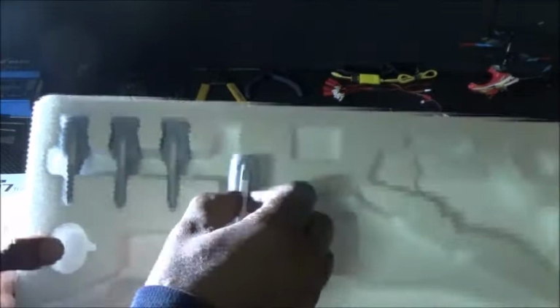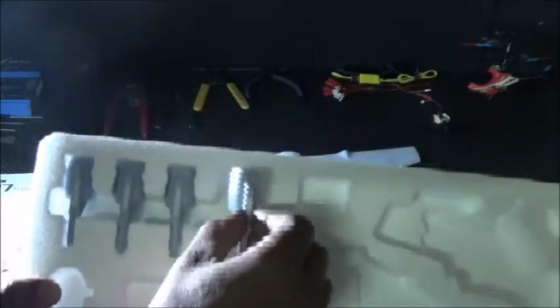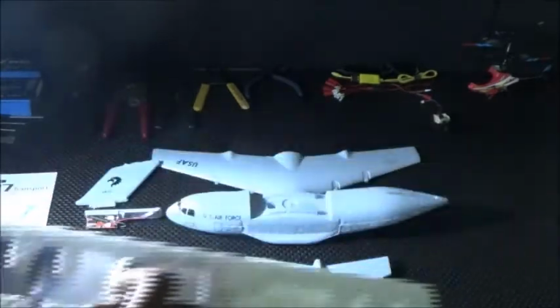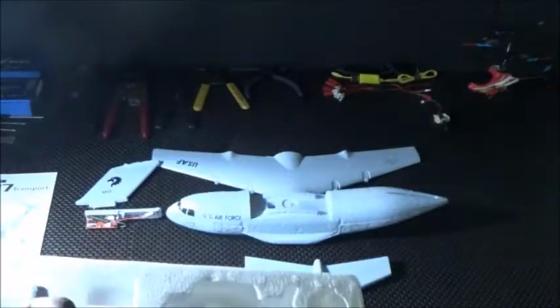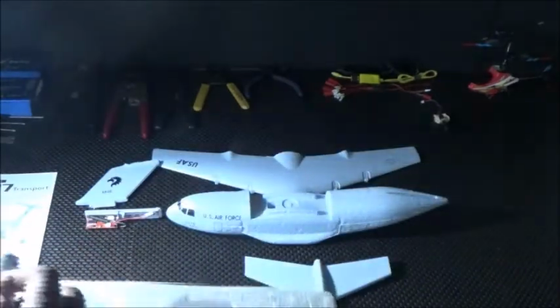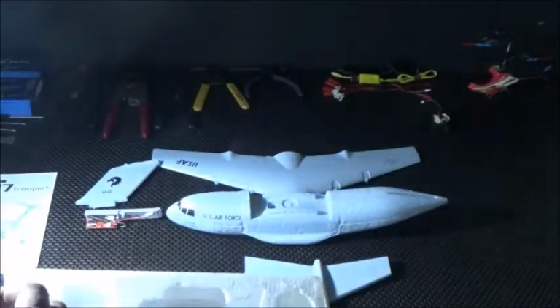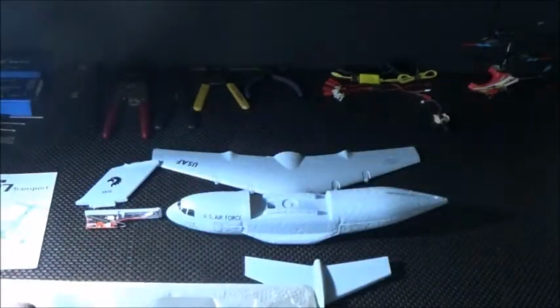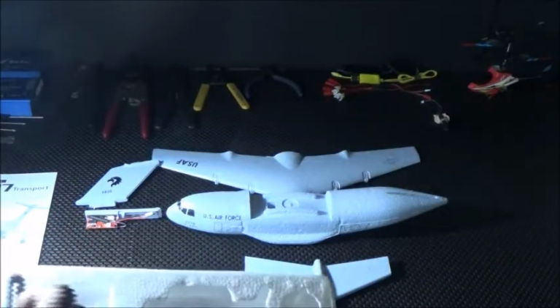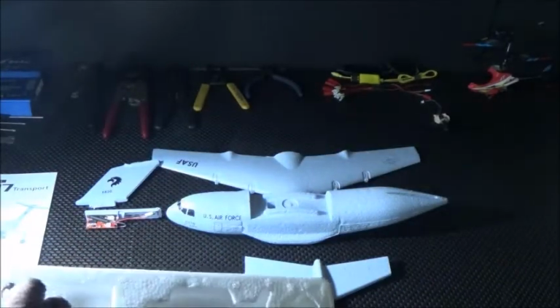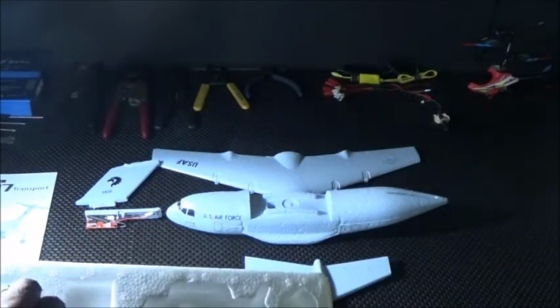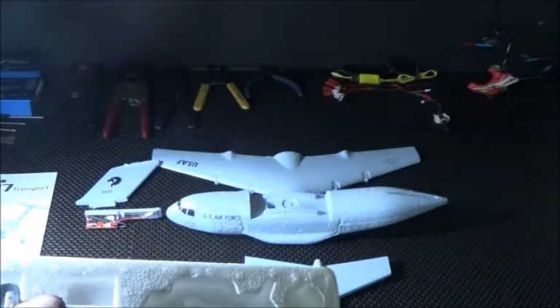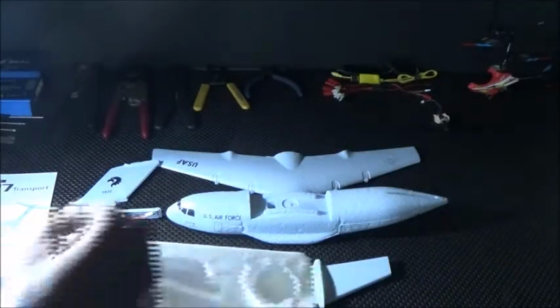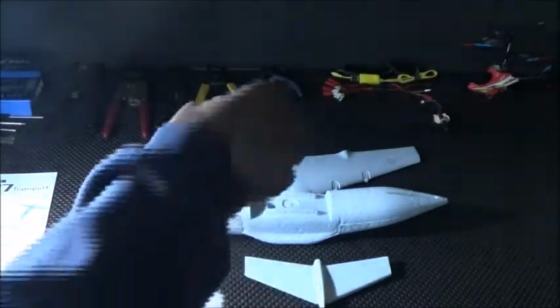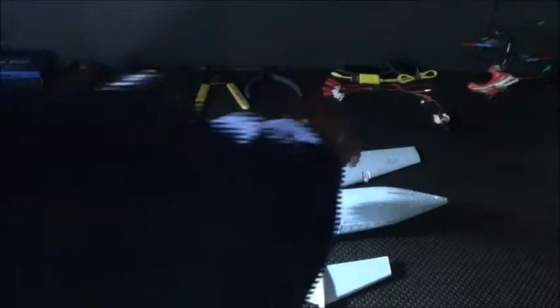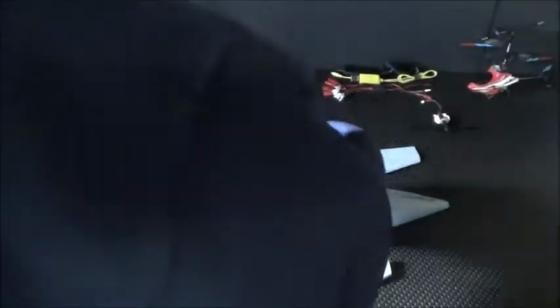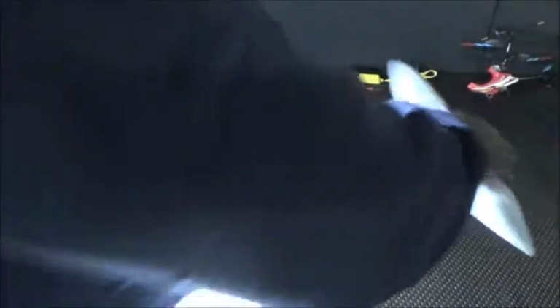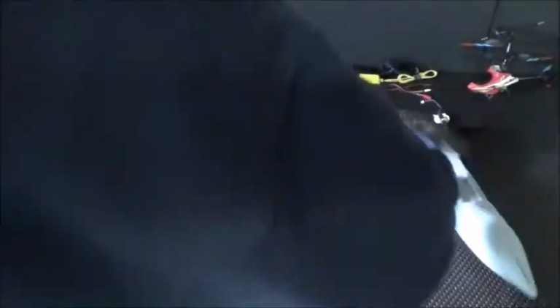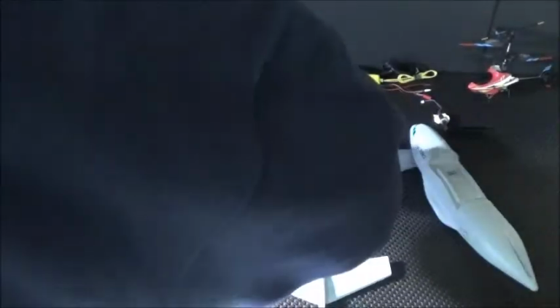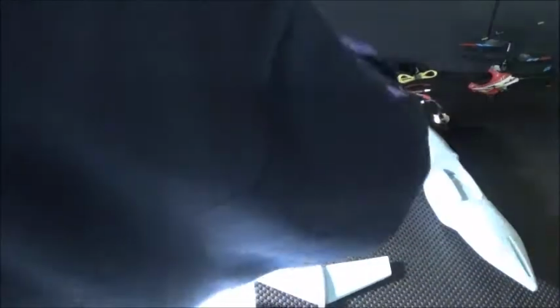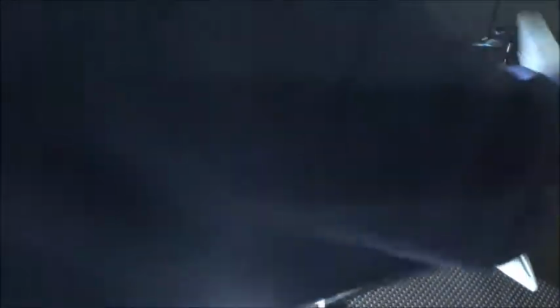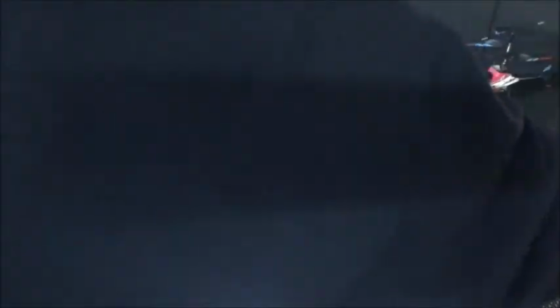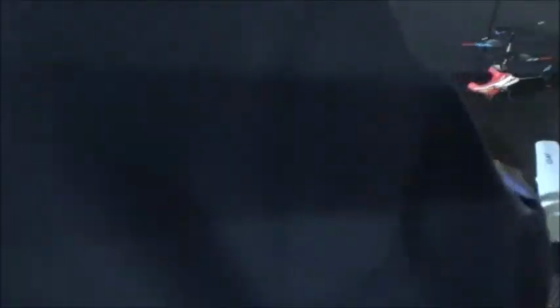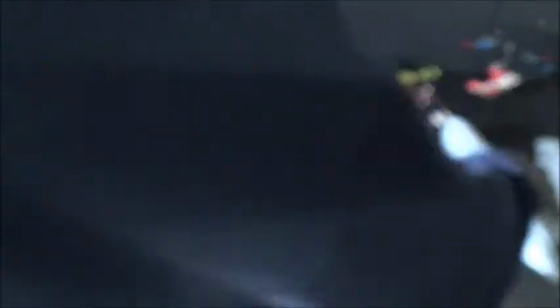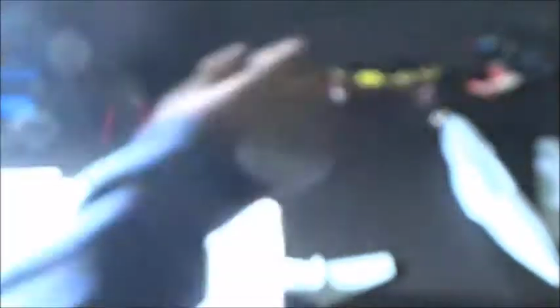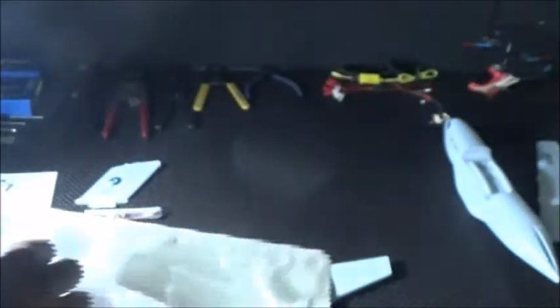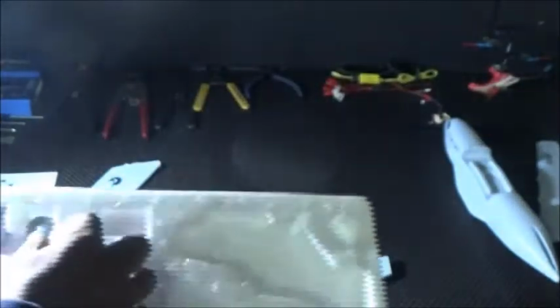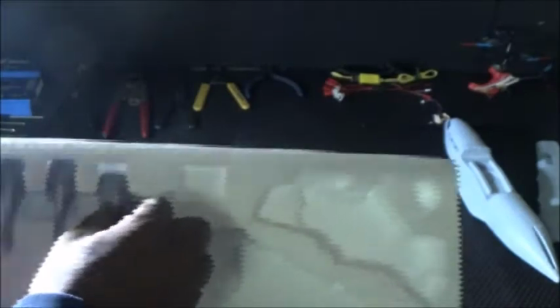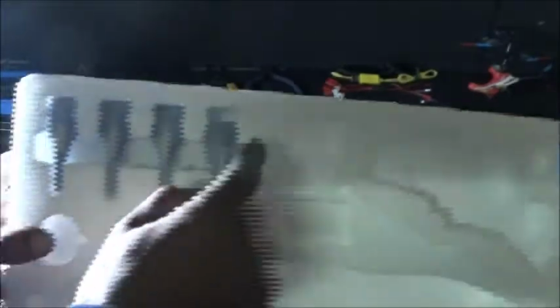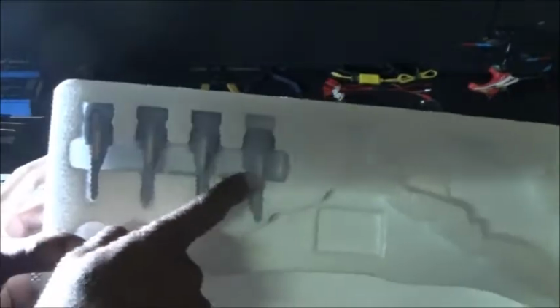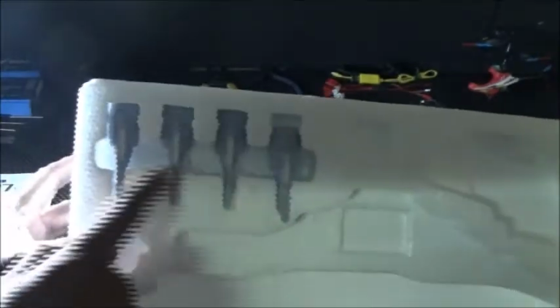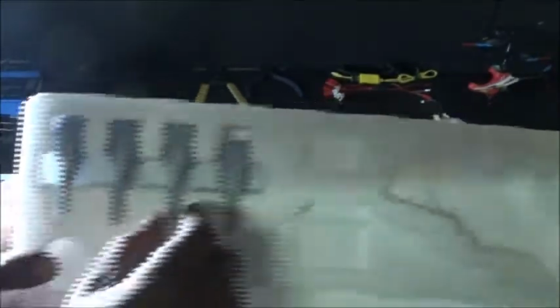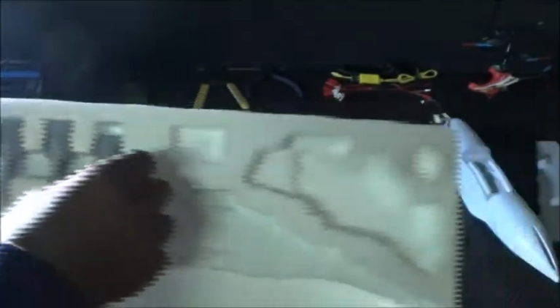I'm going to try to get all of this in the camera. I think what I'm going to have to do is maybe move some of this to the side. So now we have these four motors.